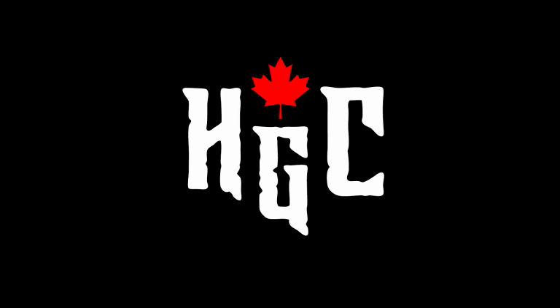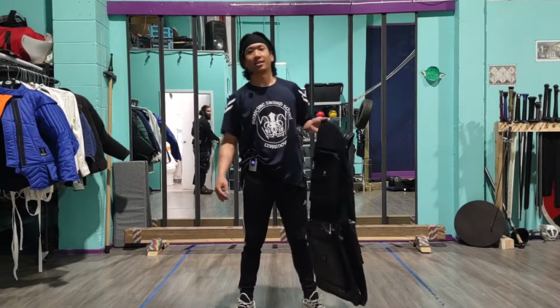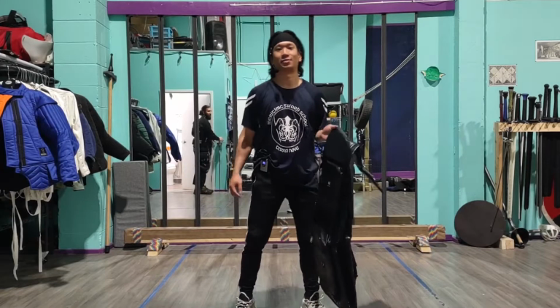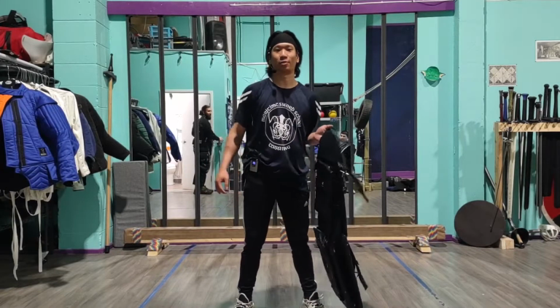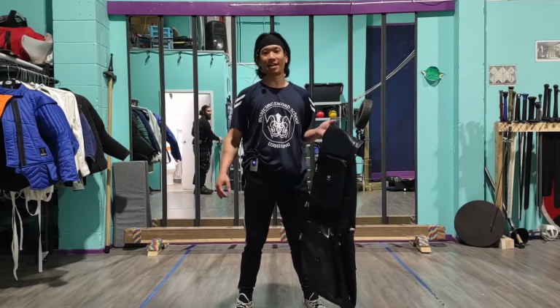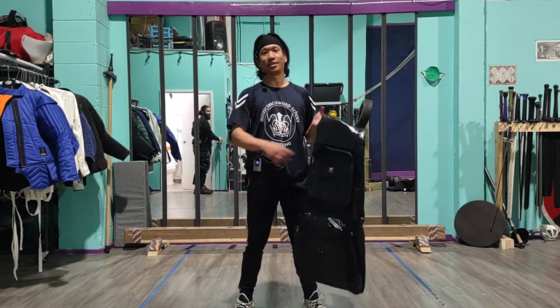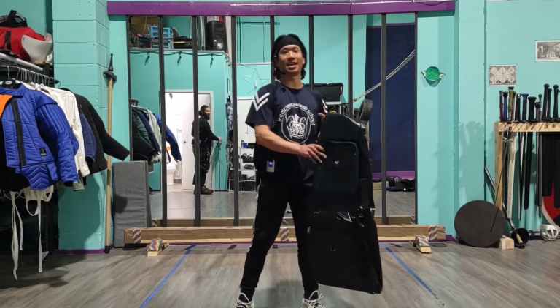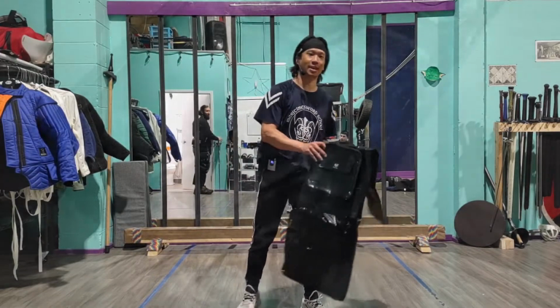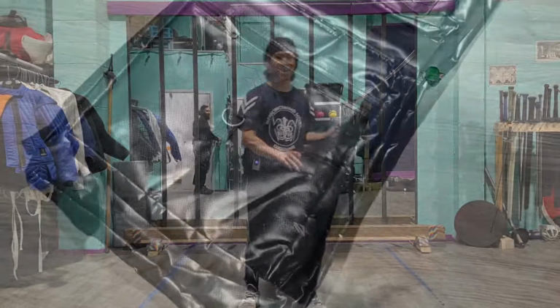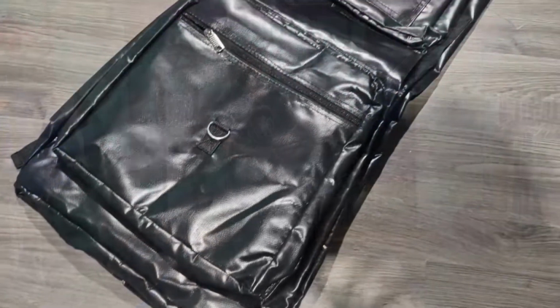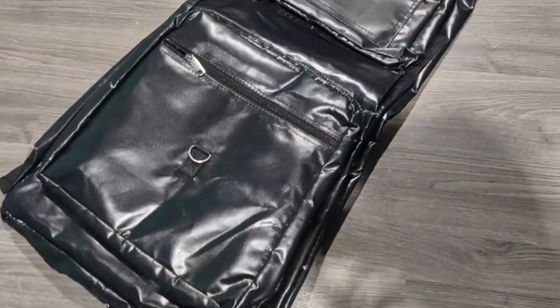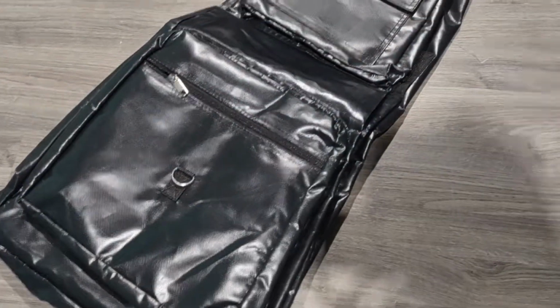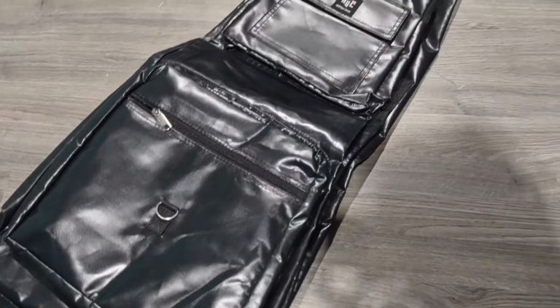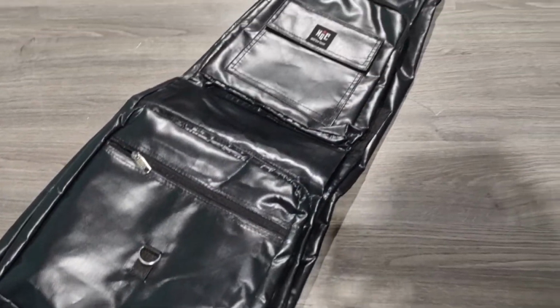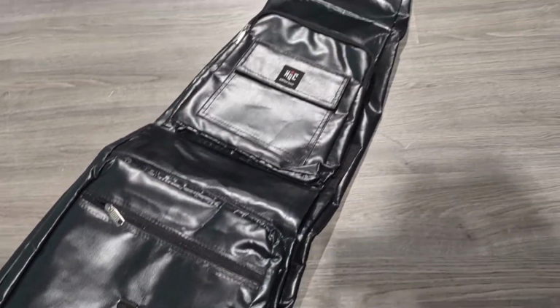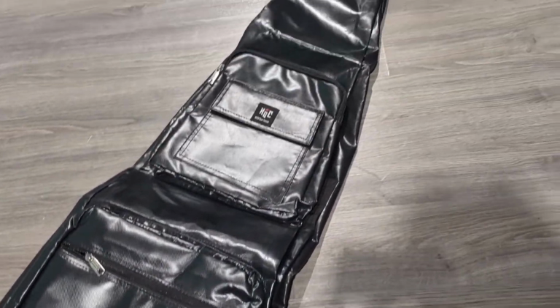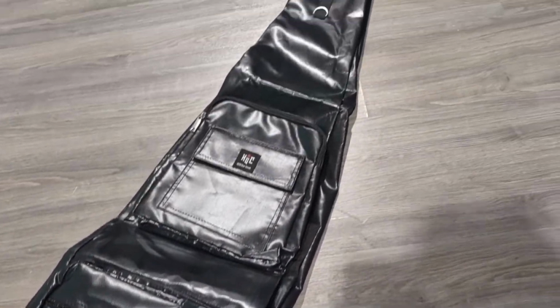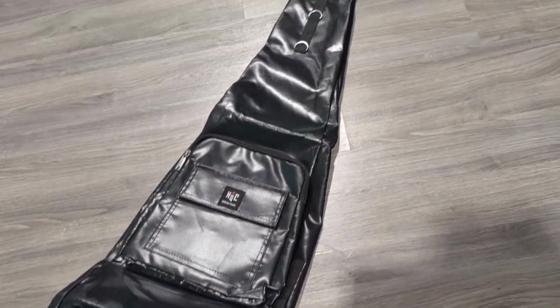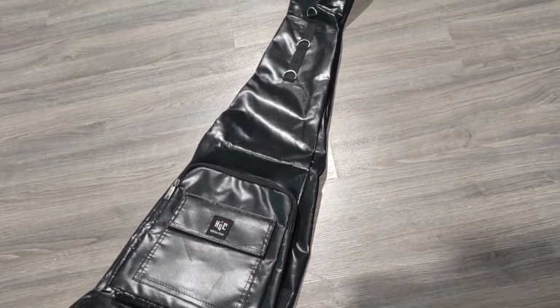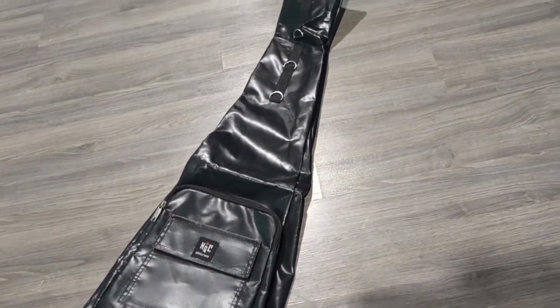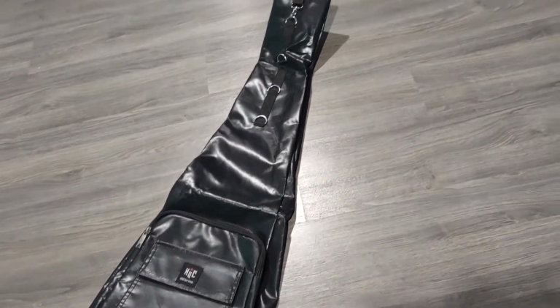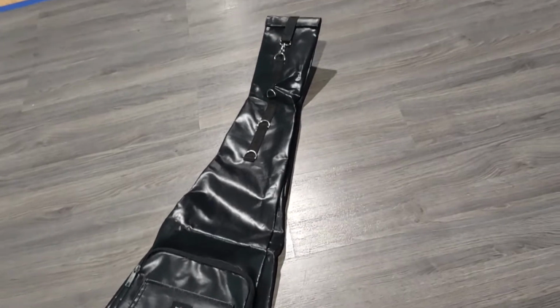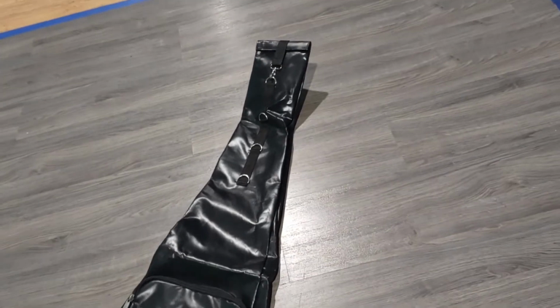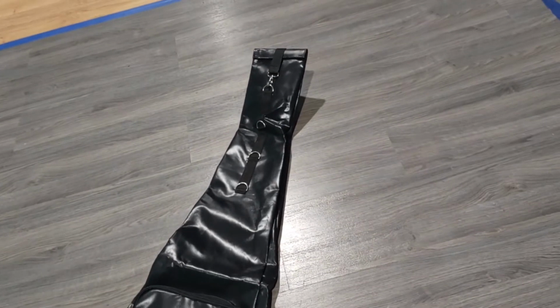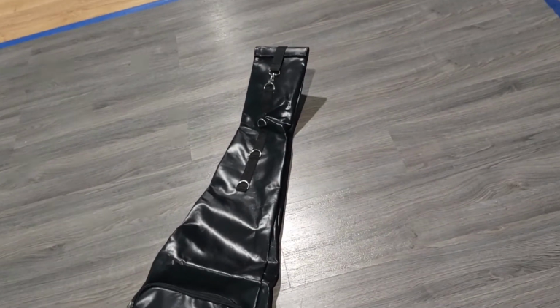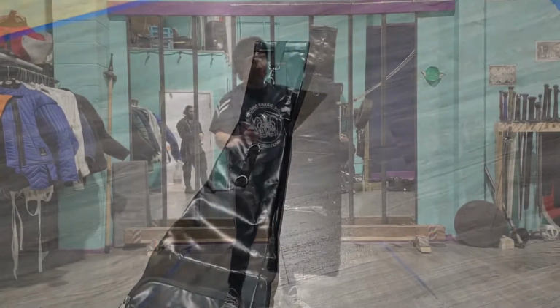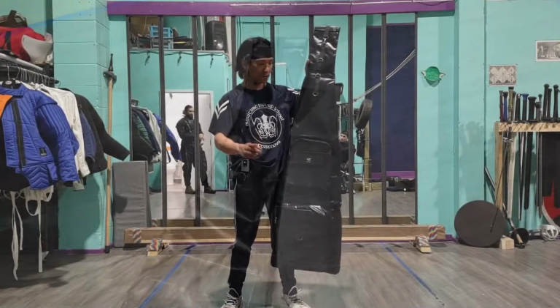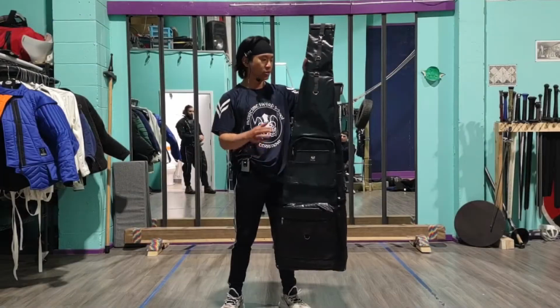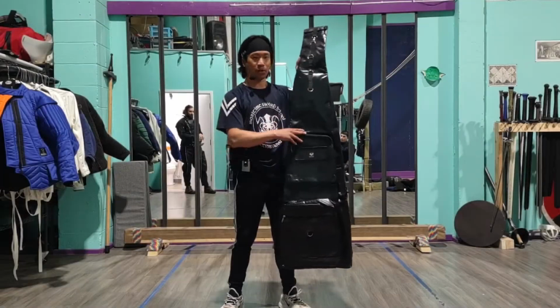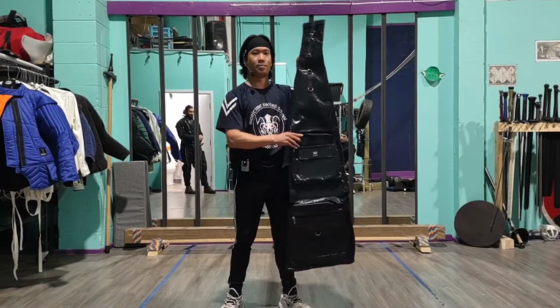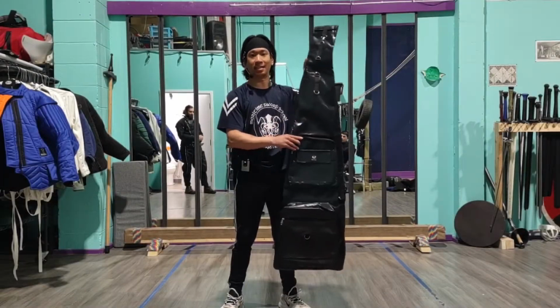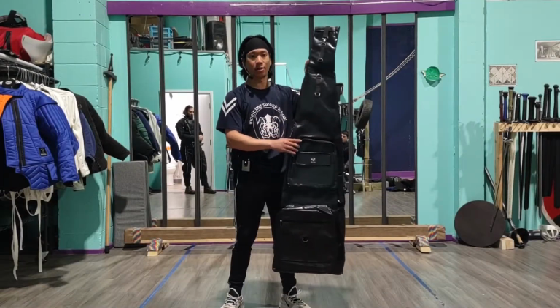Hey guys, this is Phil Swift here at HEMA Gear Canada and we have the newest addition to our inventory — this is the HEMA Gear Canada sword backpack. You could put your equipment in here, but I don't suggest it.